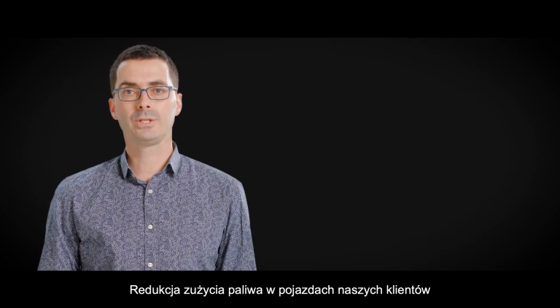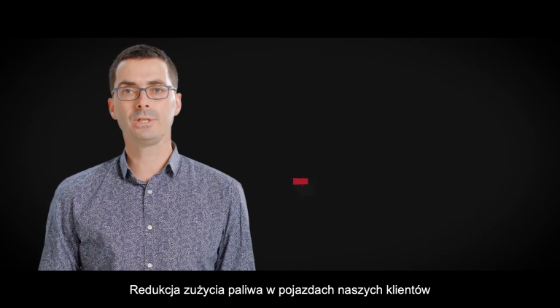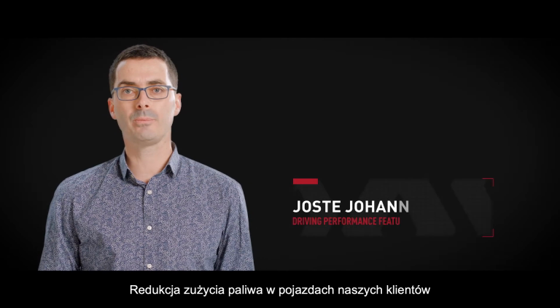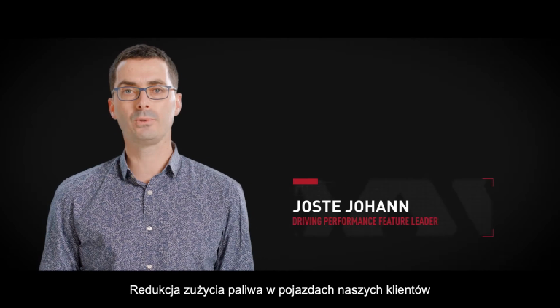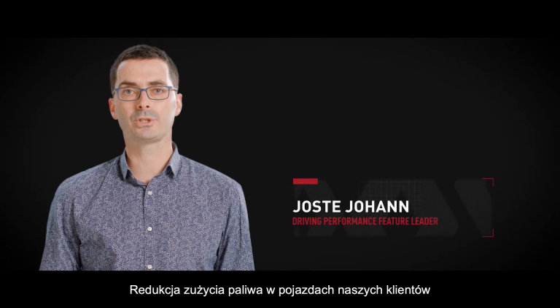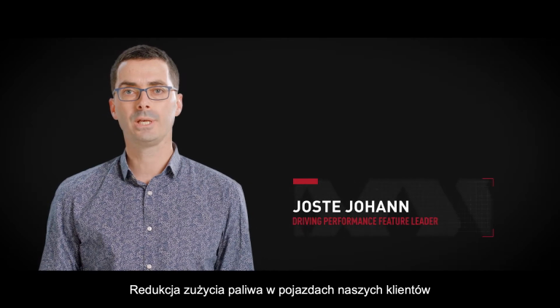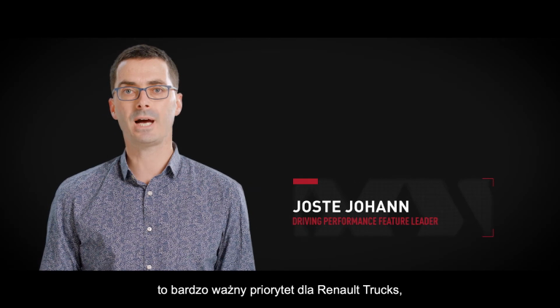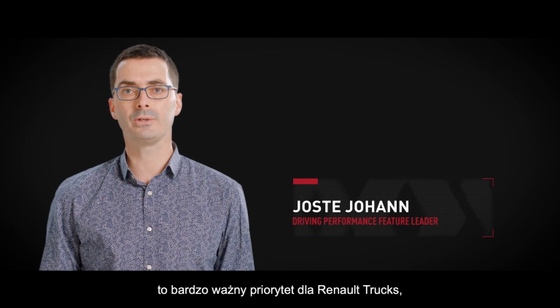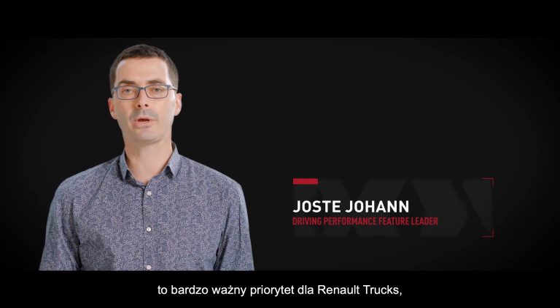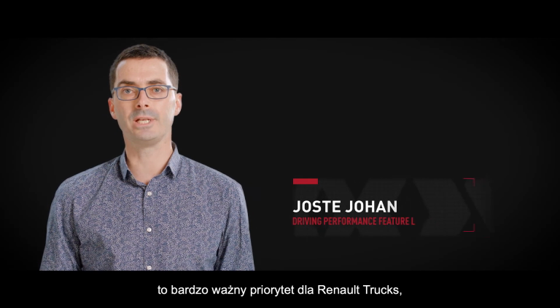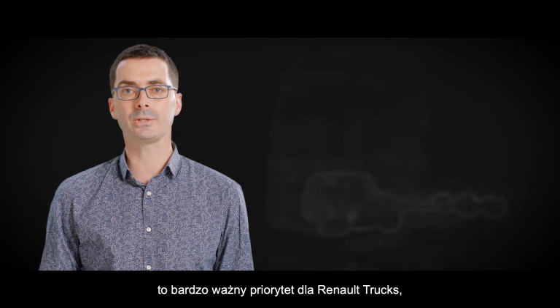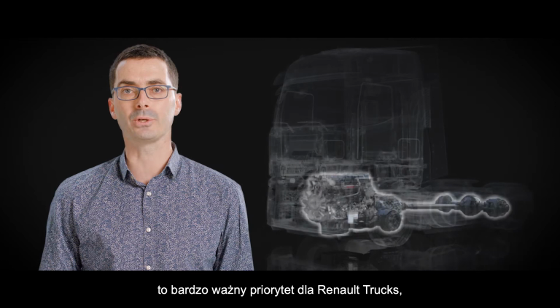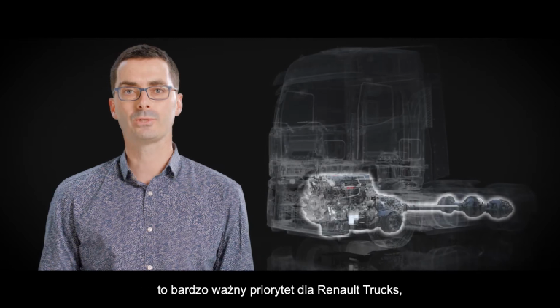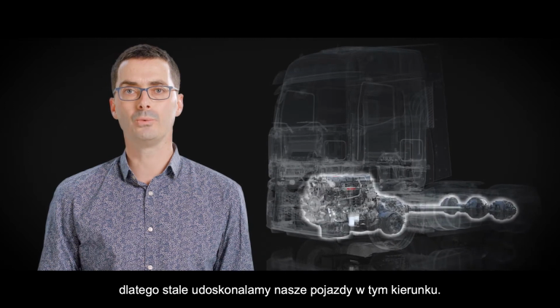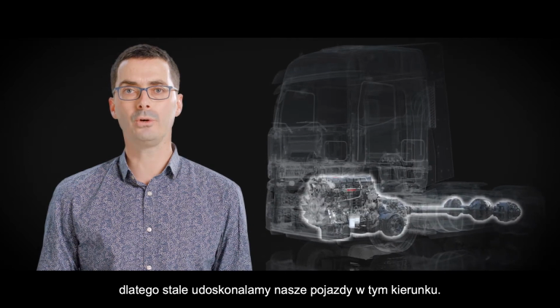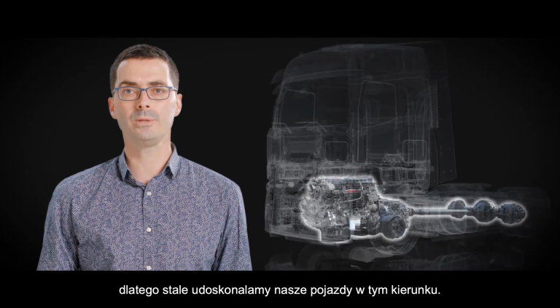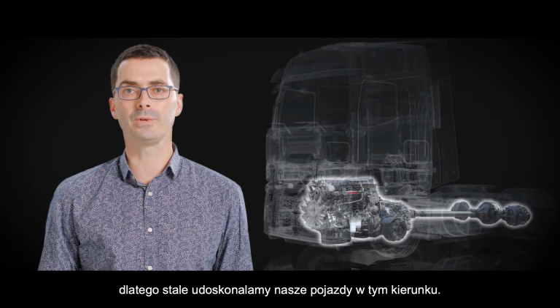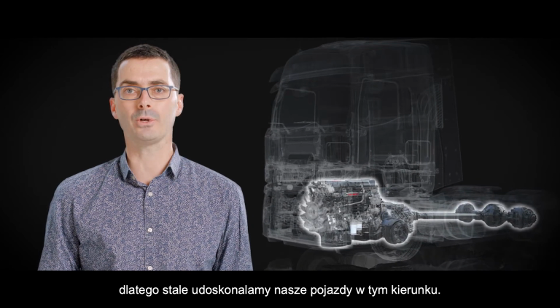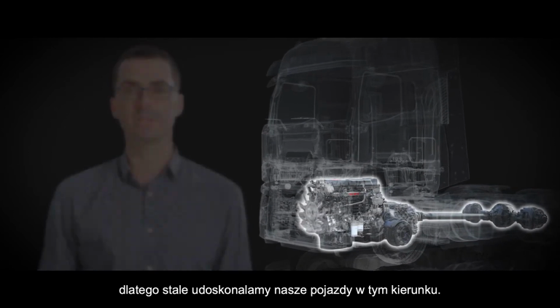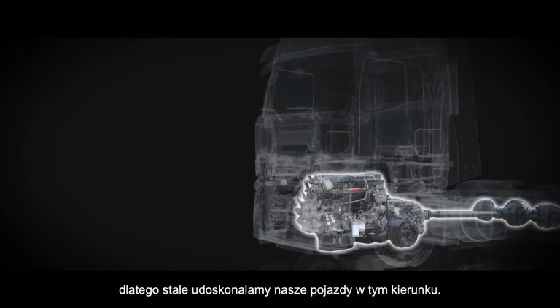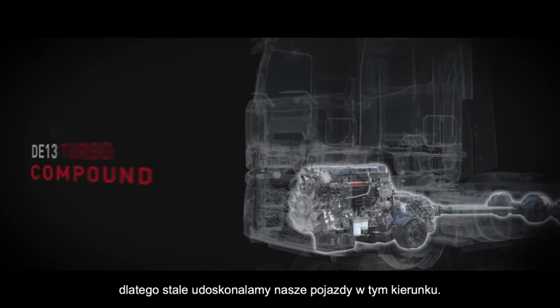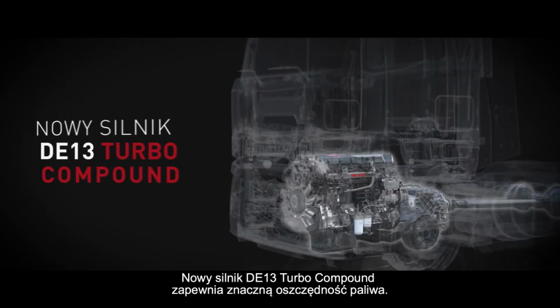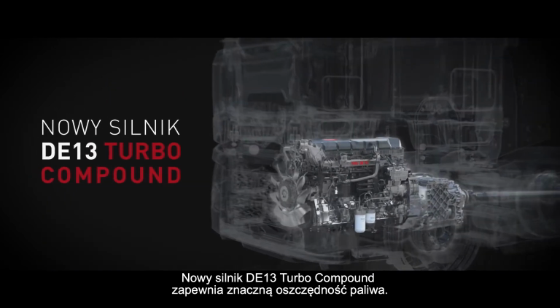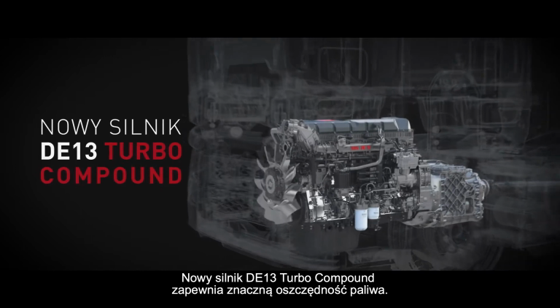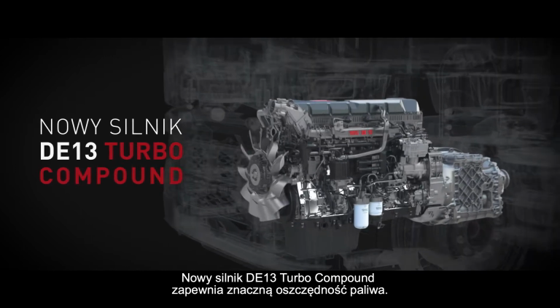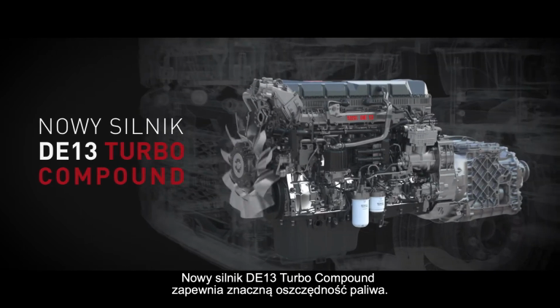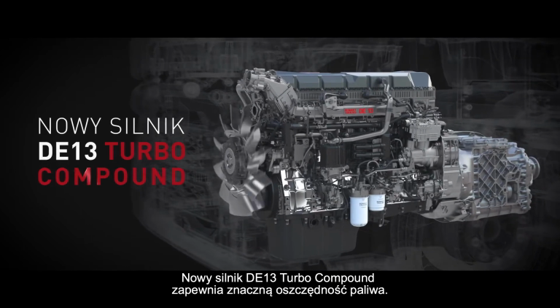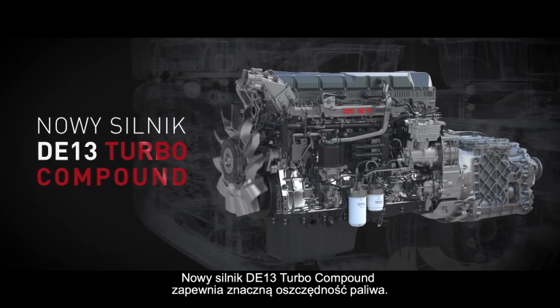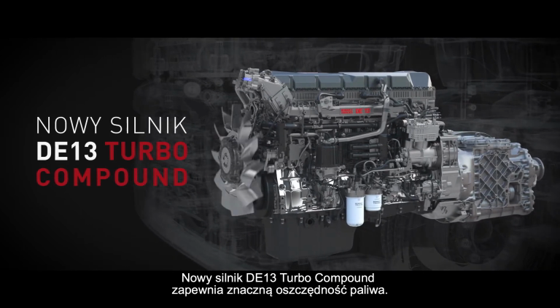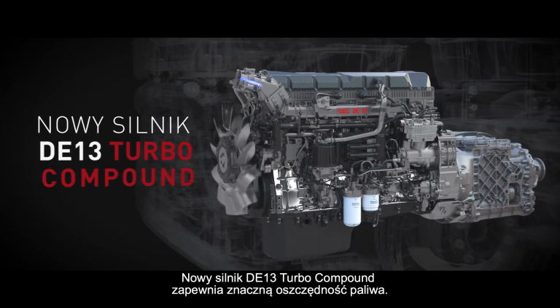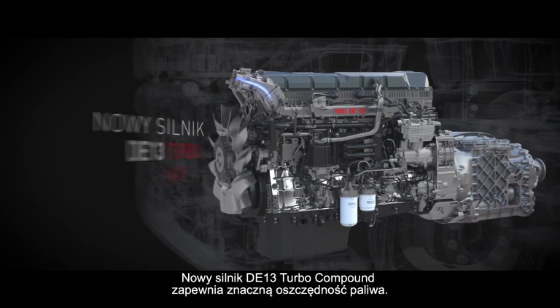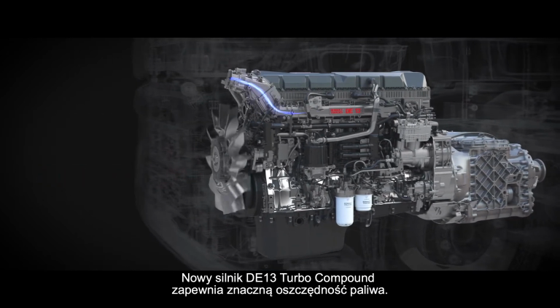Reducing customers' fuel consumption is high on the priority list at Renault Trucks. So we are always improving our trucks in this way. The new engine DE13 Turbo compound brings significant fuel savings.